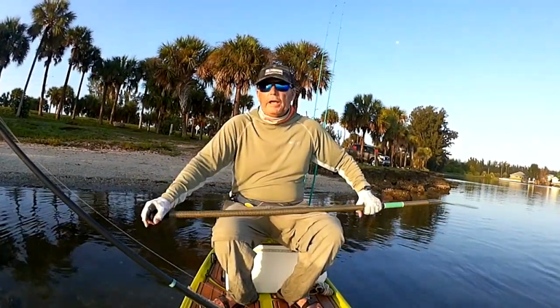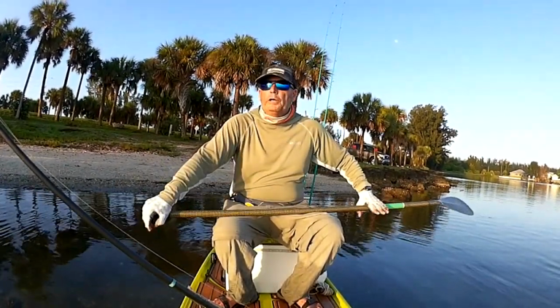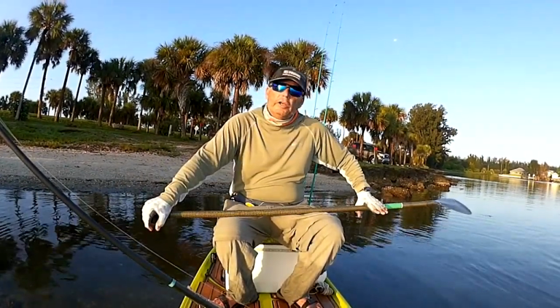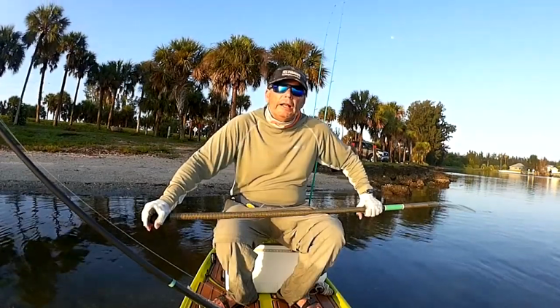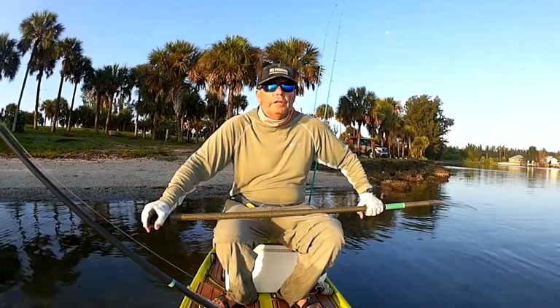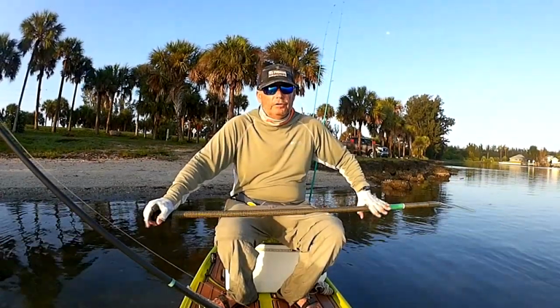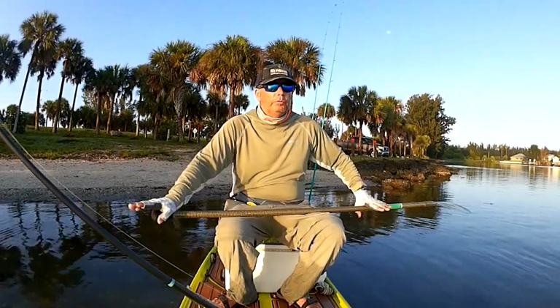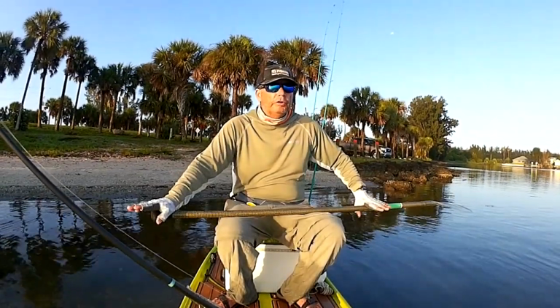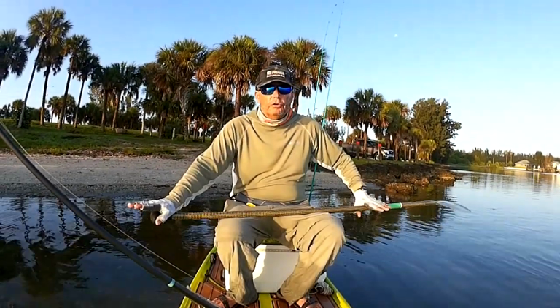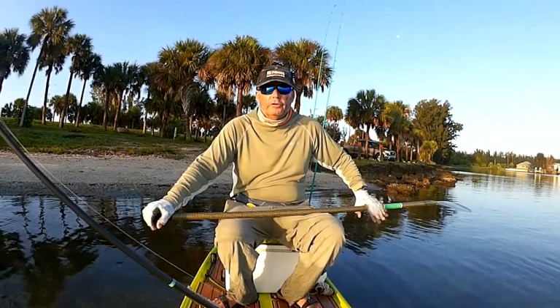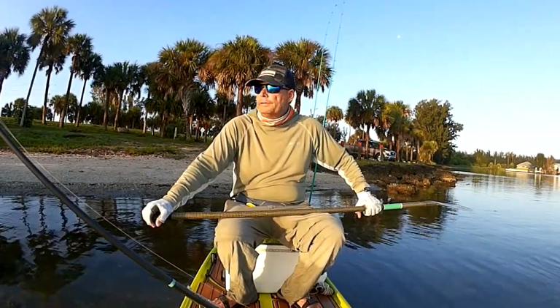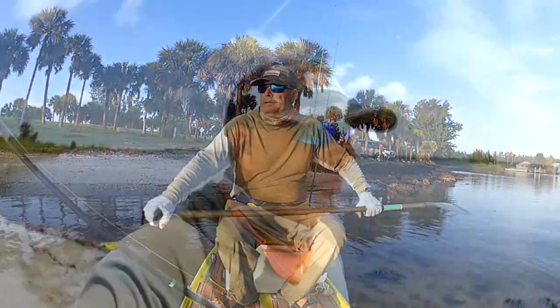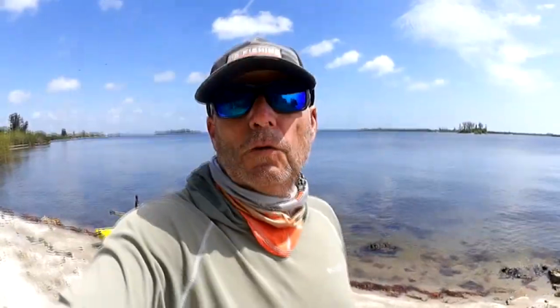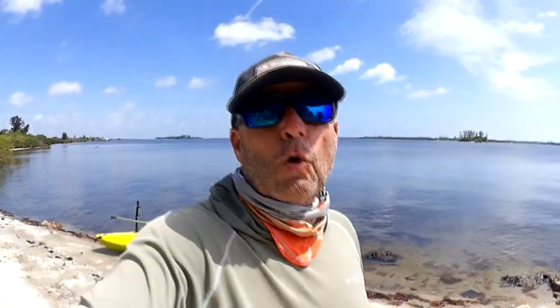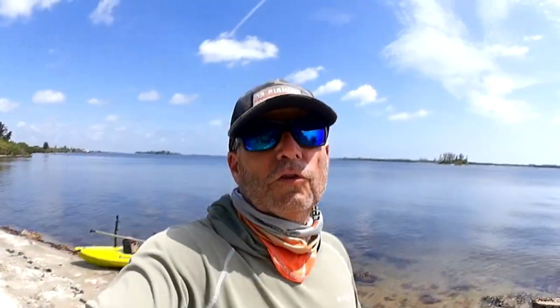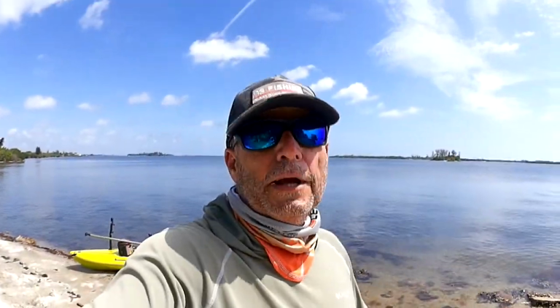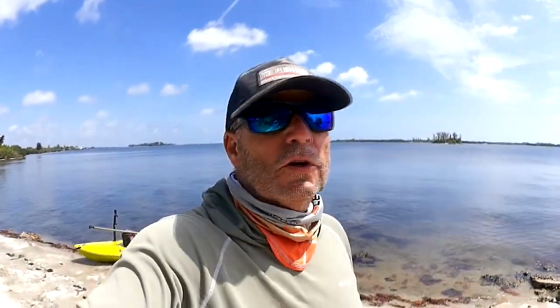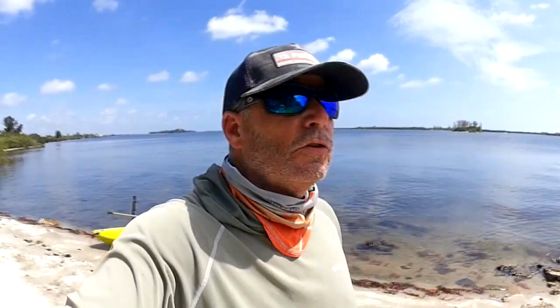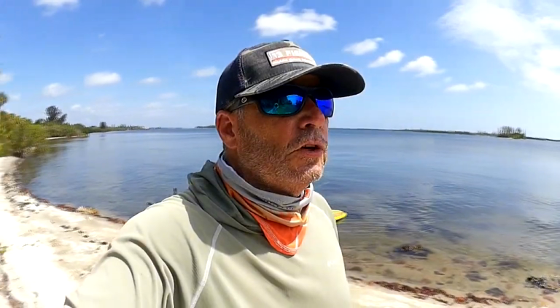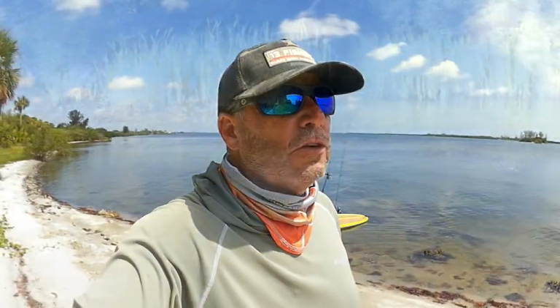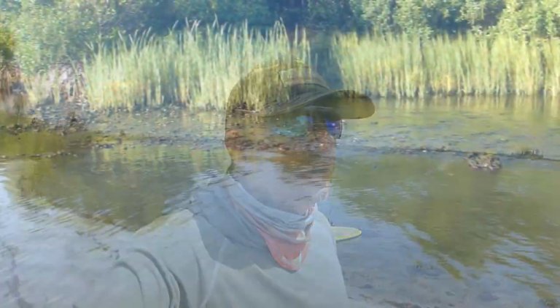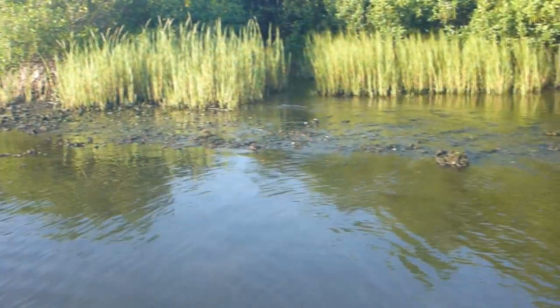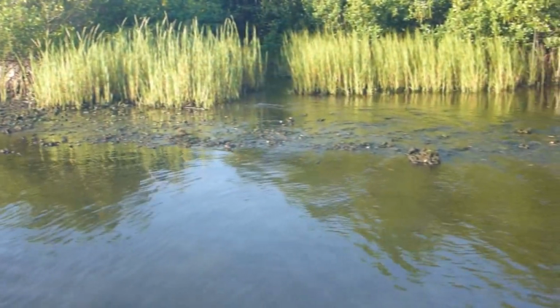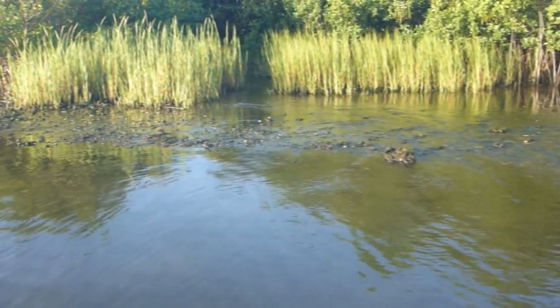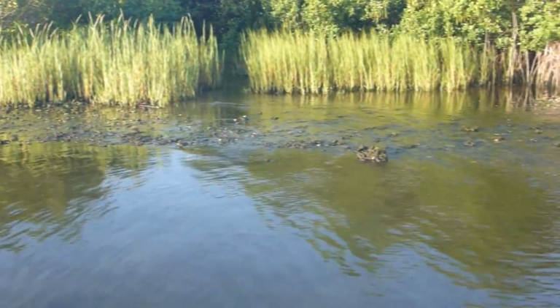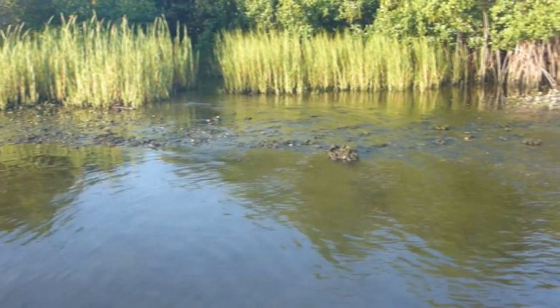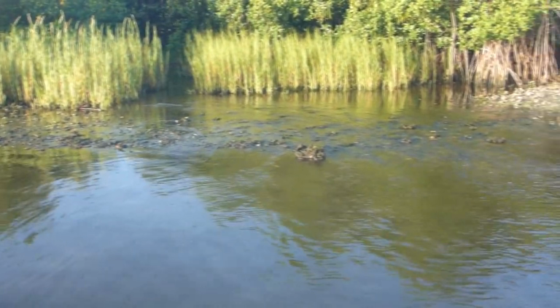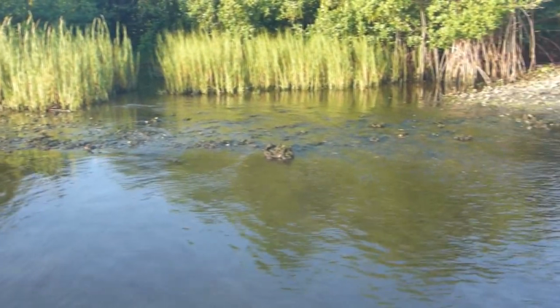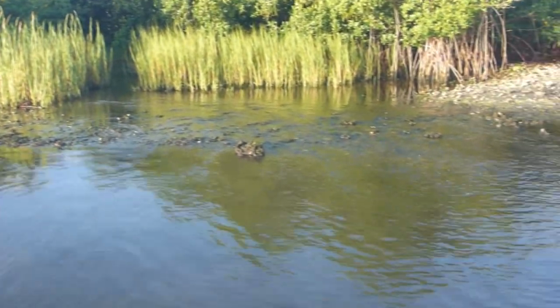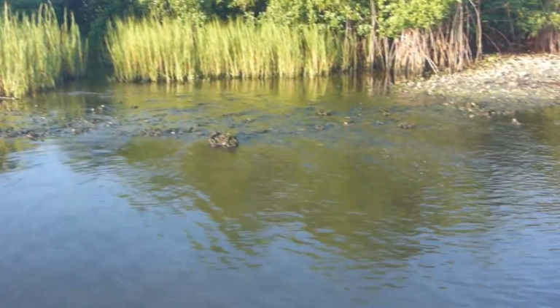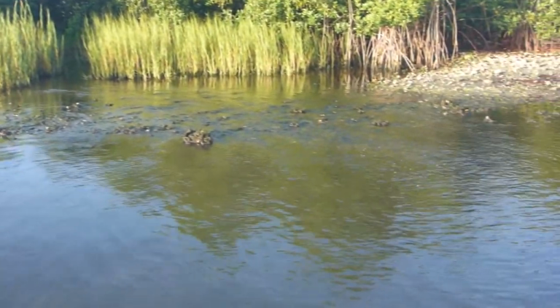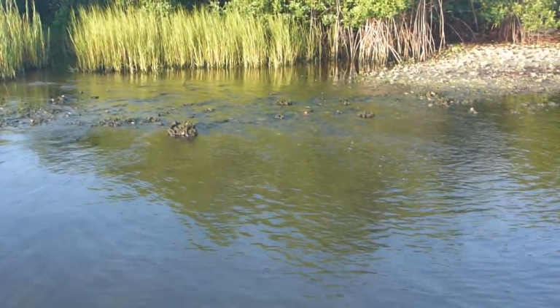So, seagrass video from Wabasso. I will be going back to Black Point and checking that out later this week when the winds are a little less. On the way out today to the seagrass, I brought a fishing rod — actually three — and fished in this area.